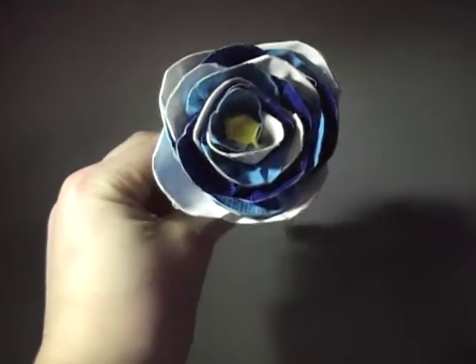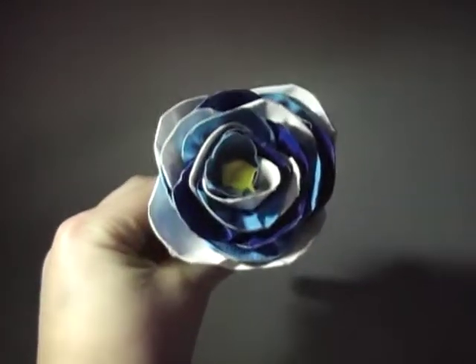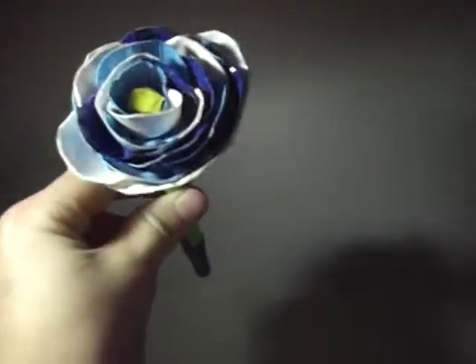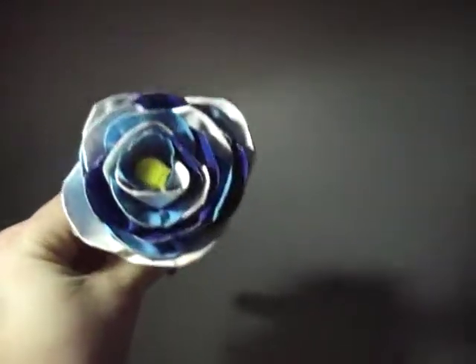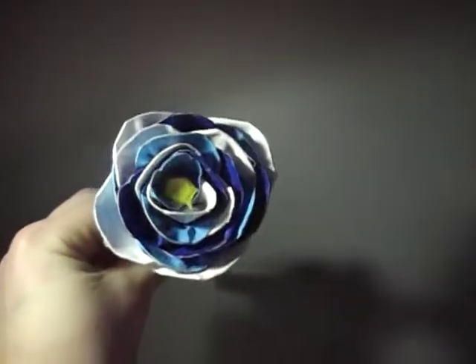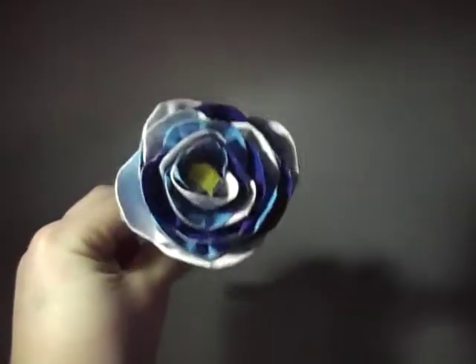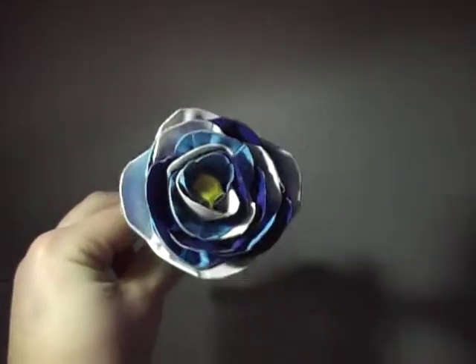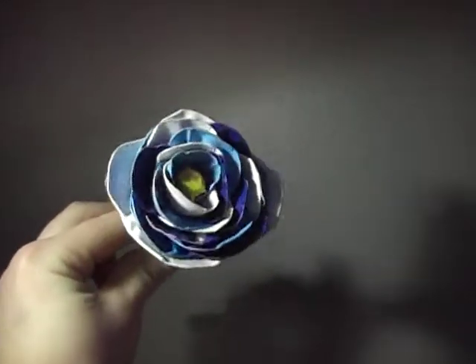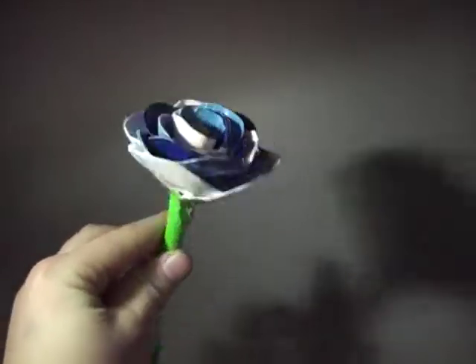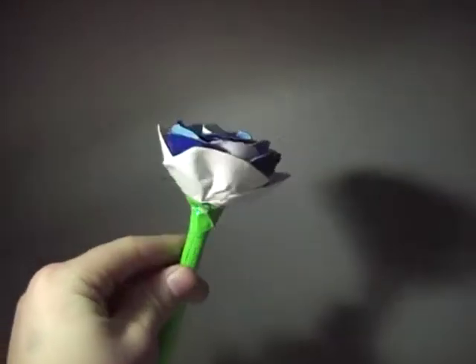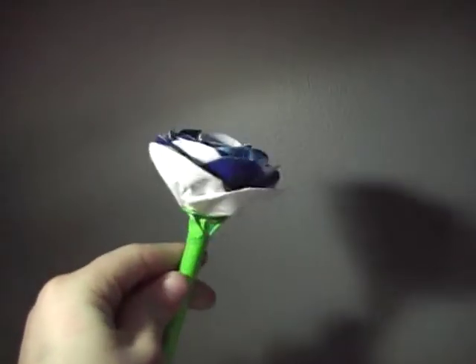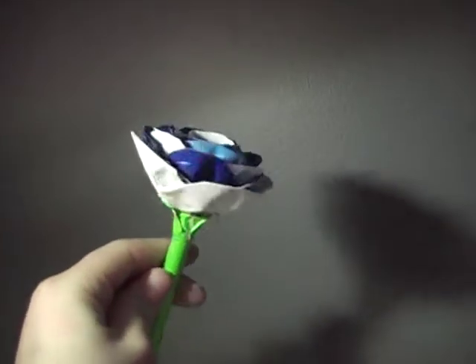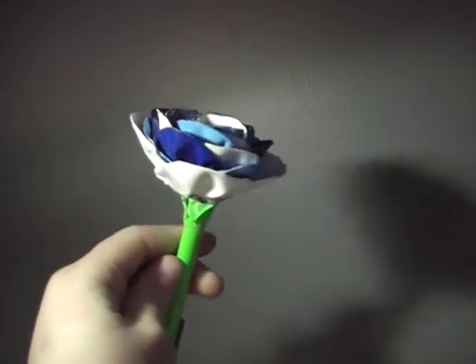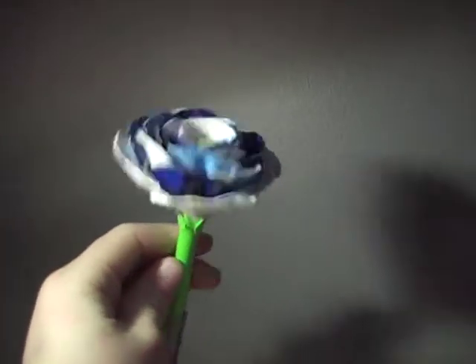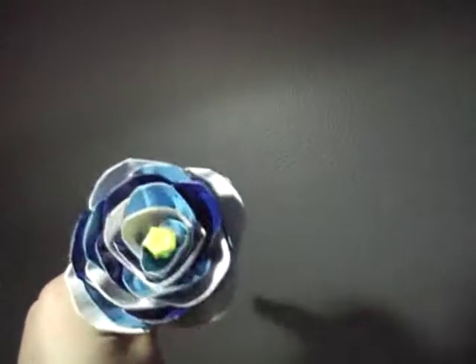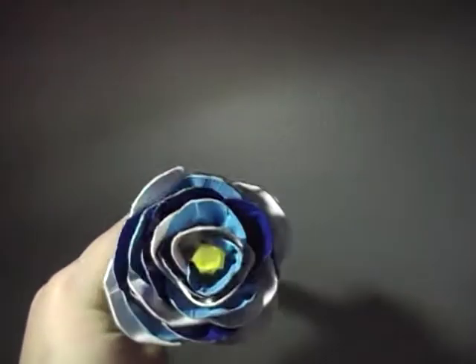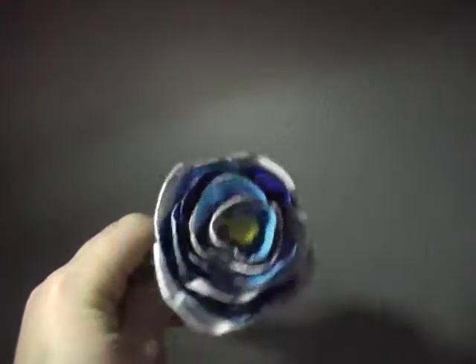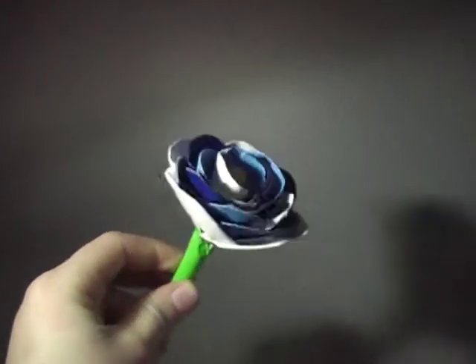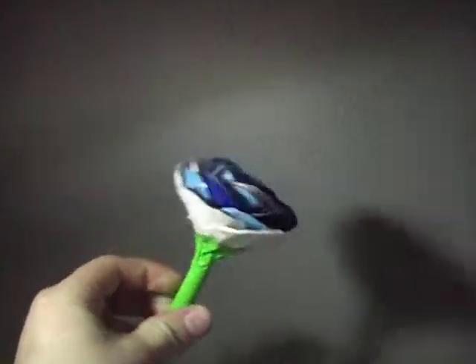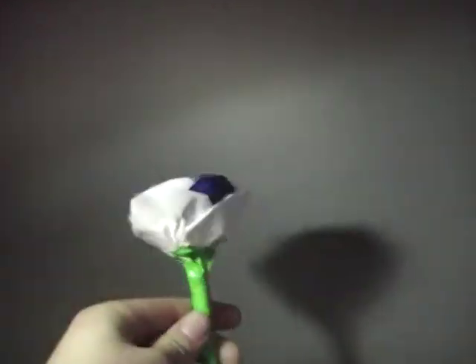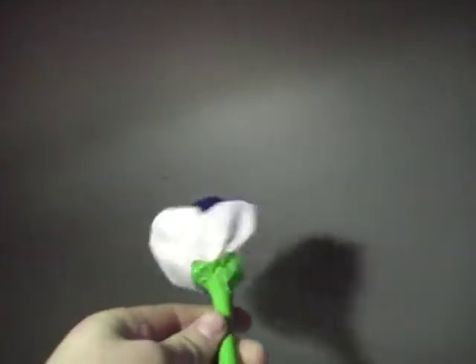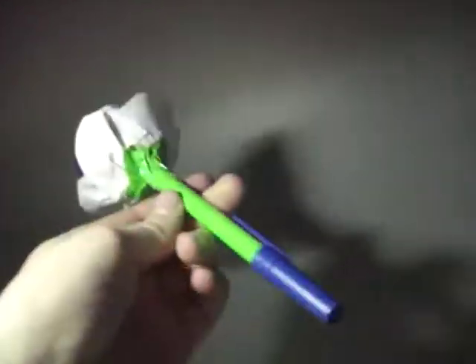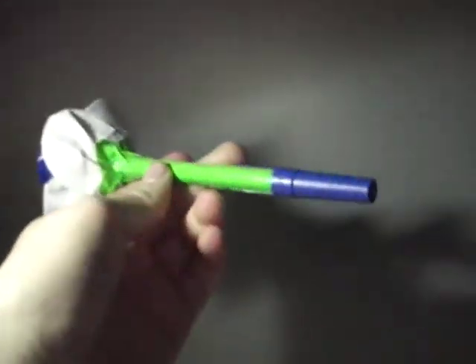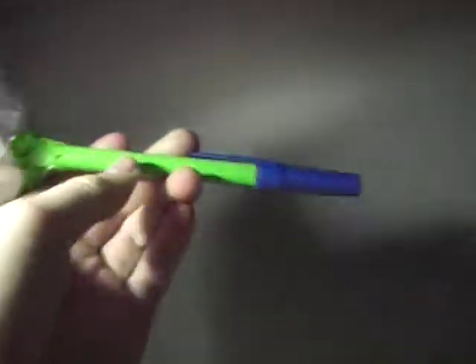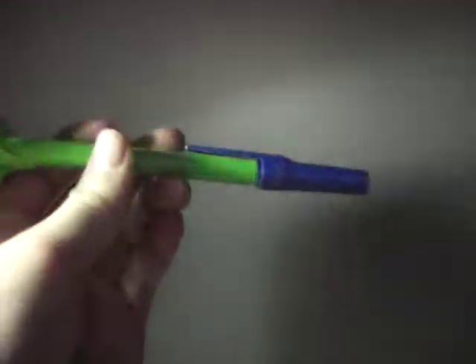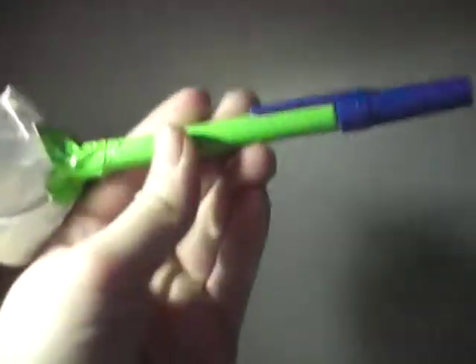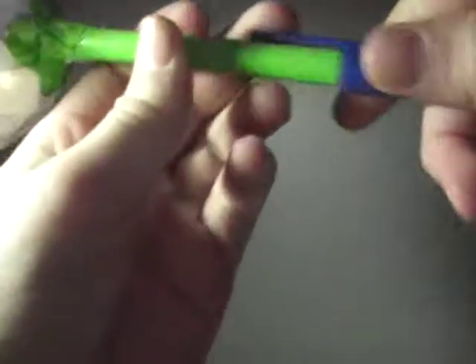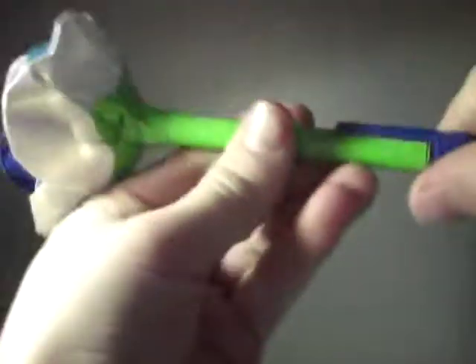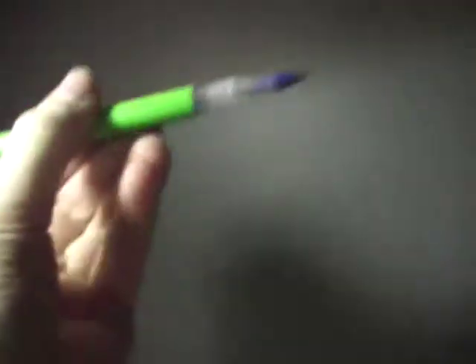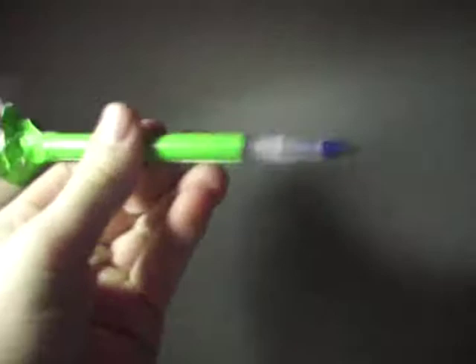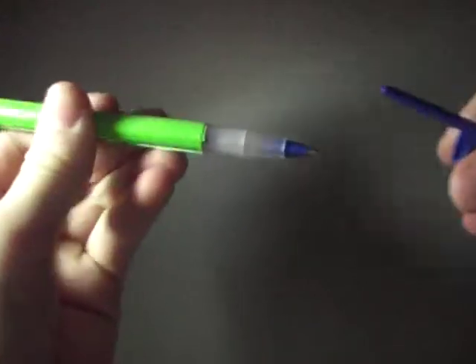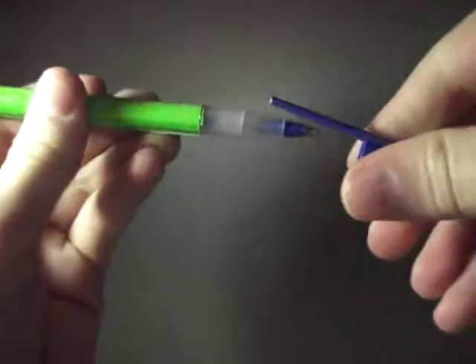It has a yellow center with white, dark blue, and electric blue petals. It's not very good — I don't like it. It is a blue pen.